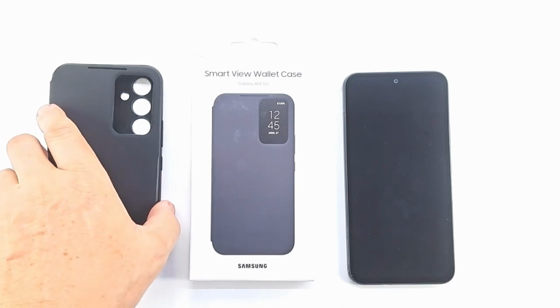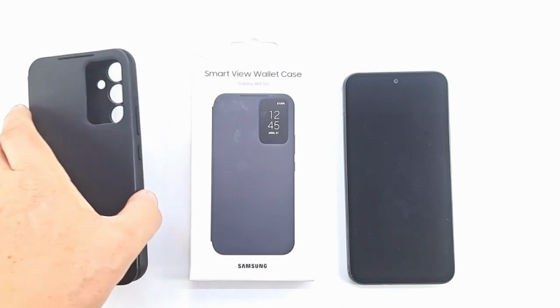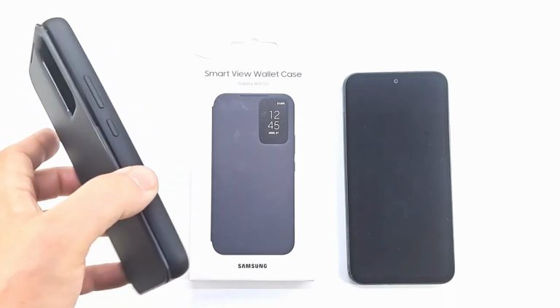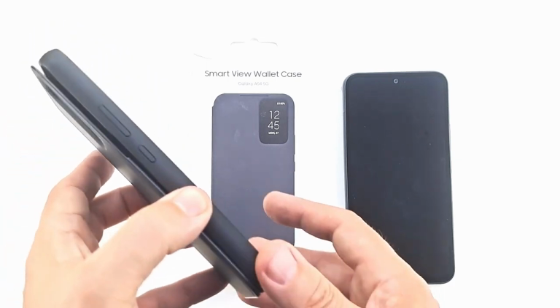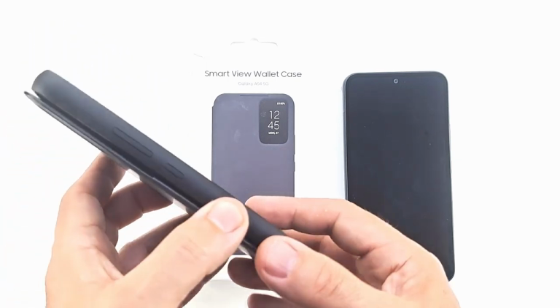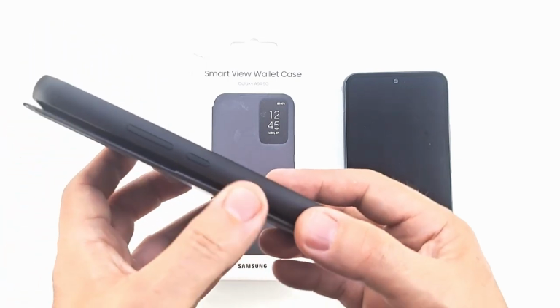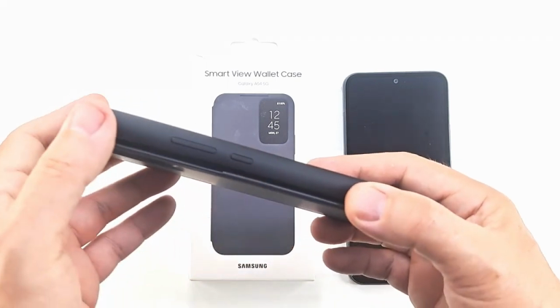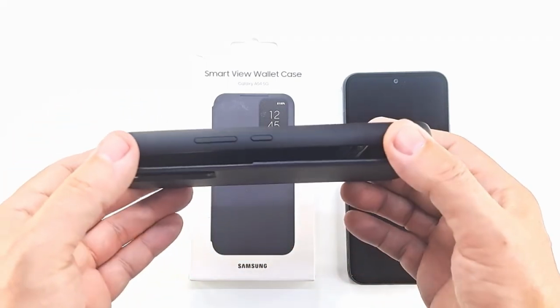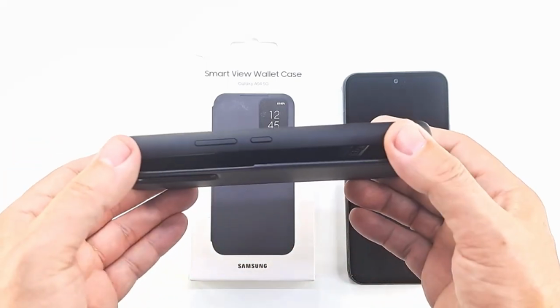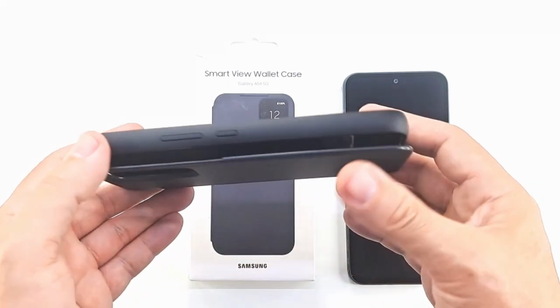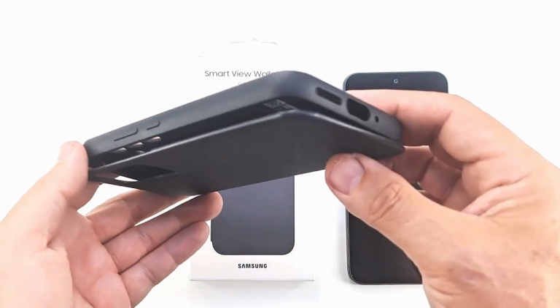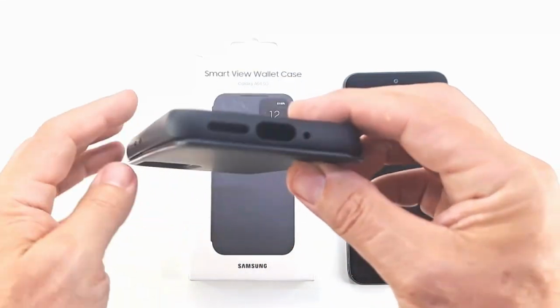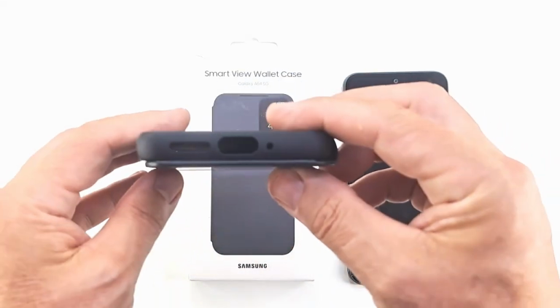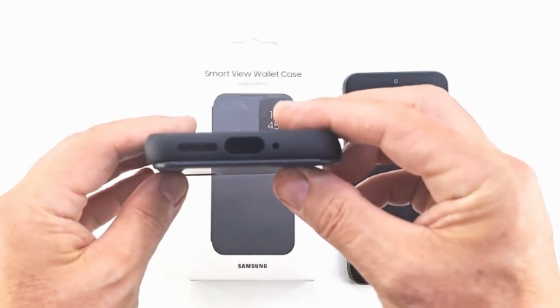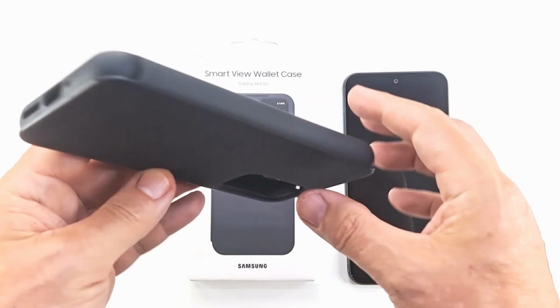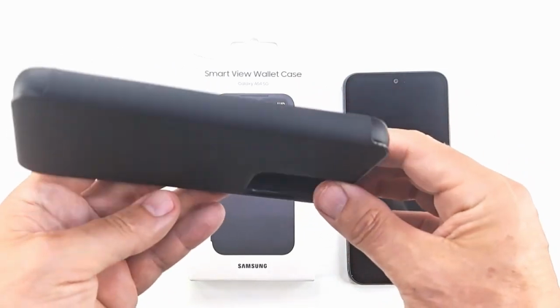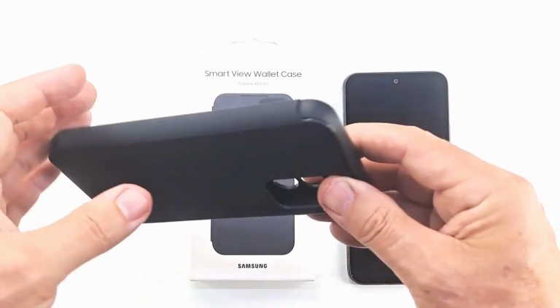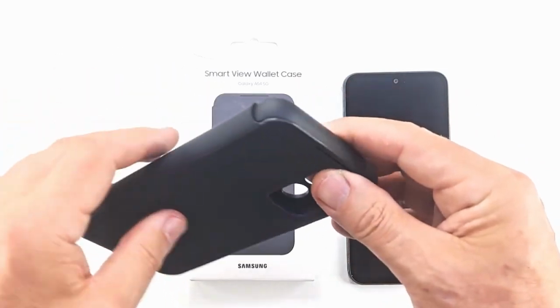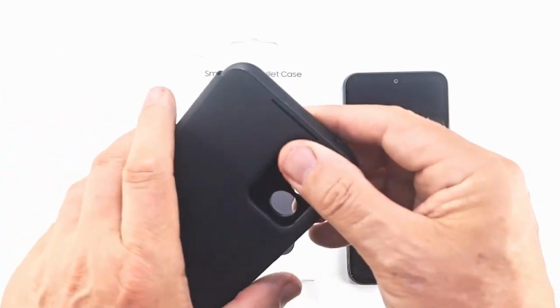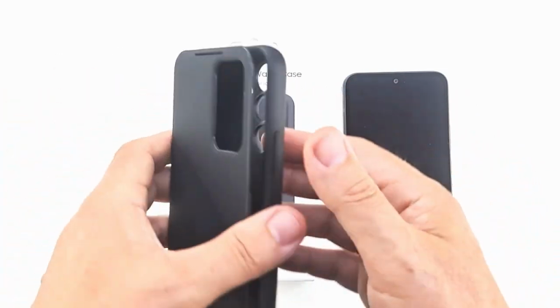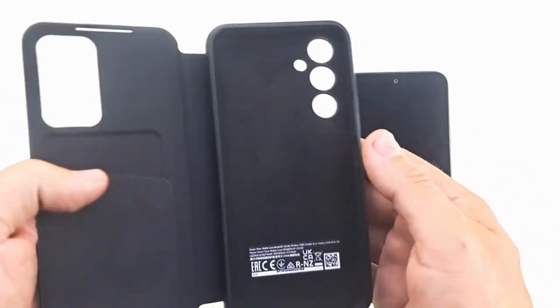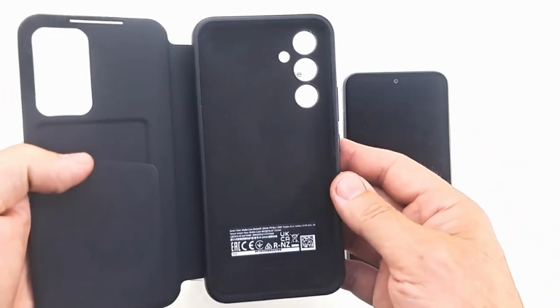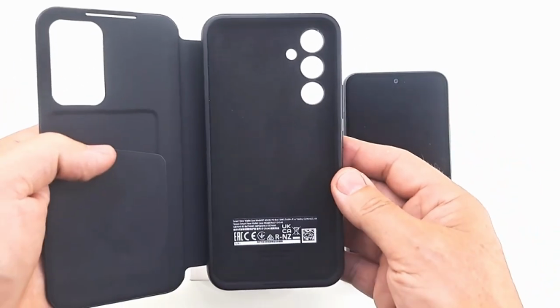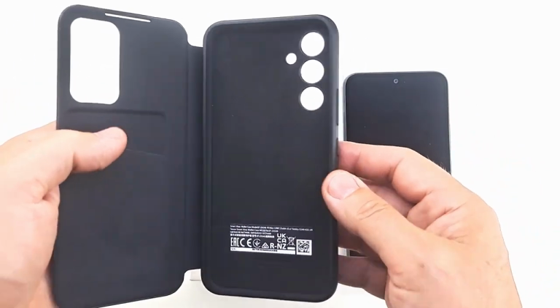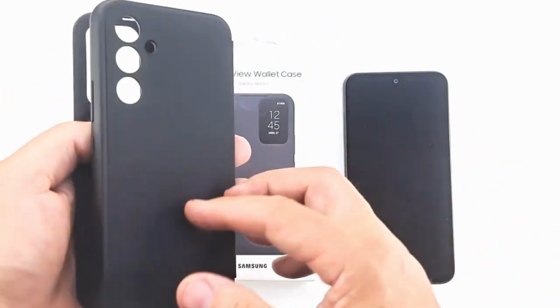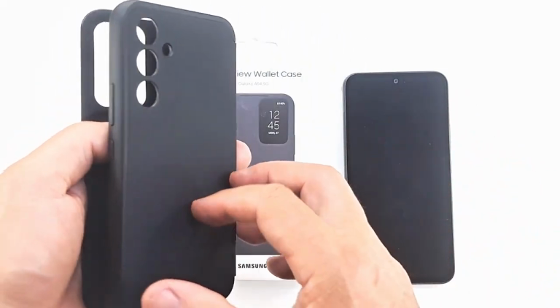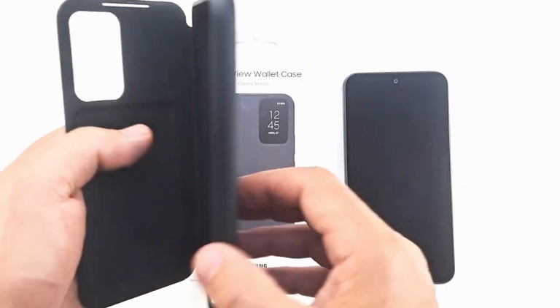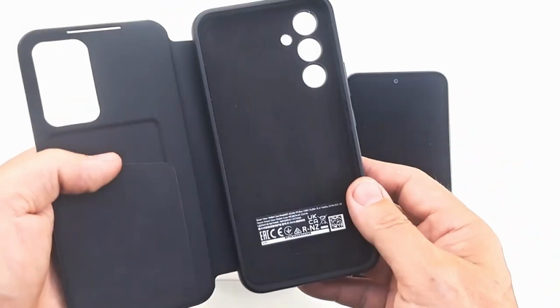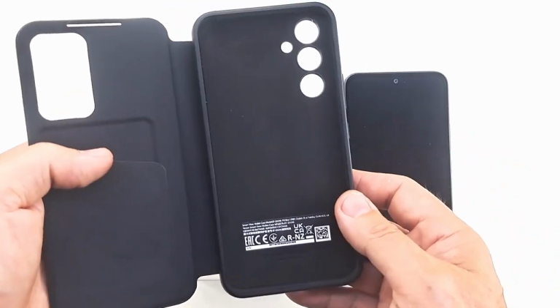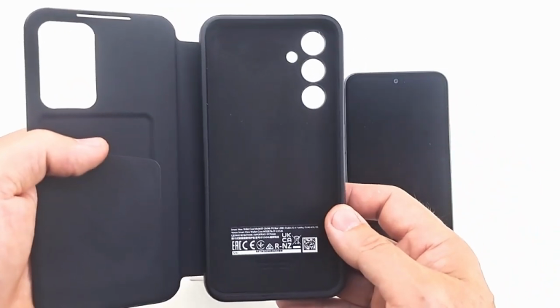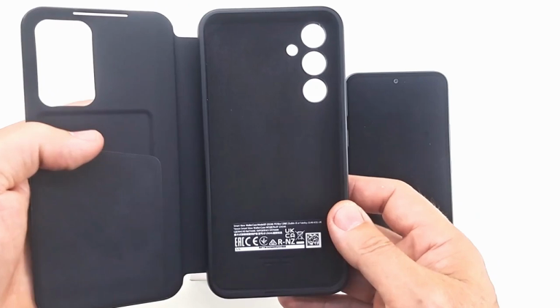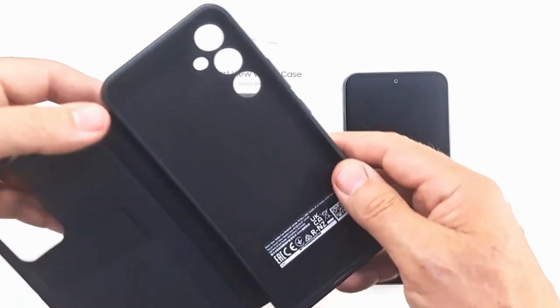Top quality in appearance and function. The Smart View Wallet keeps a small display window in the corner of the screen, so you can access the device without opening the cover.